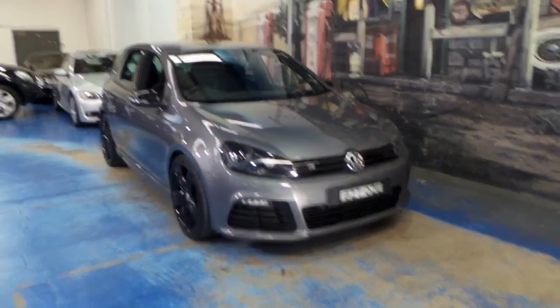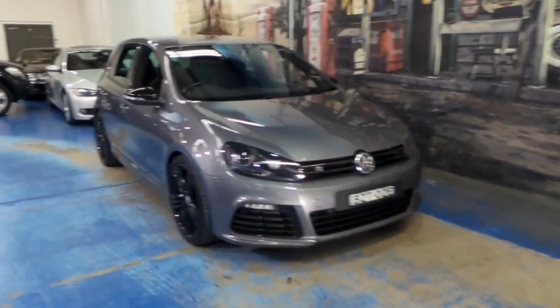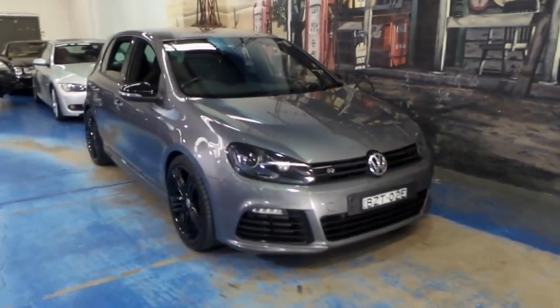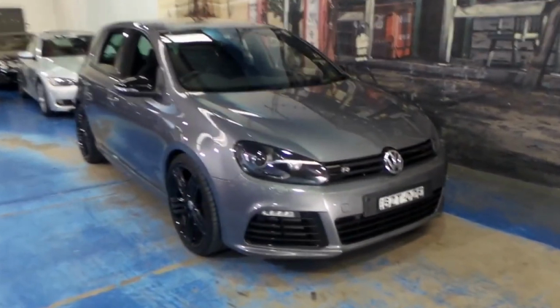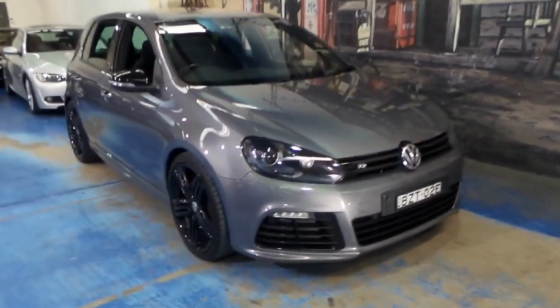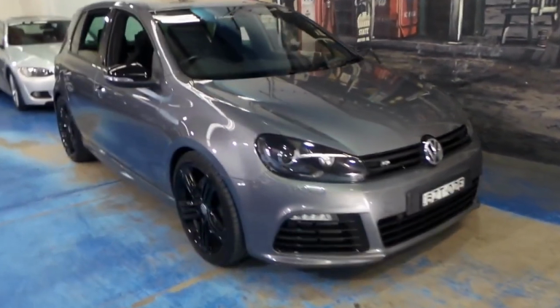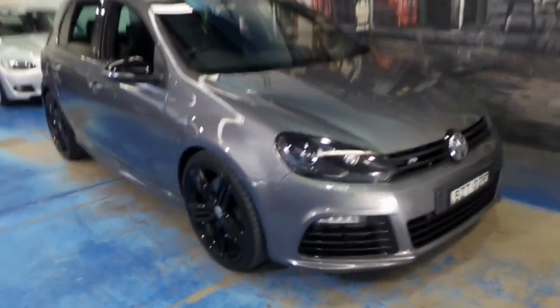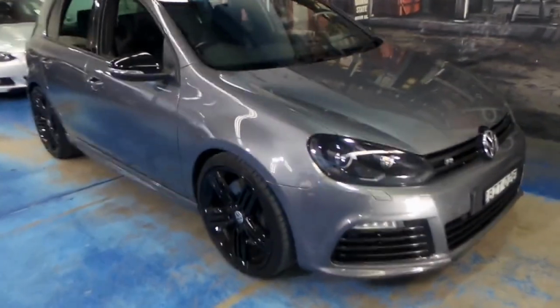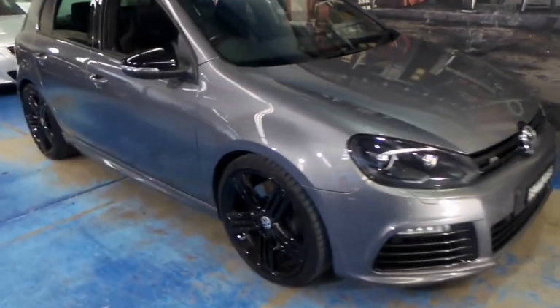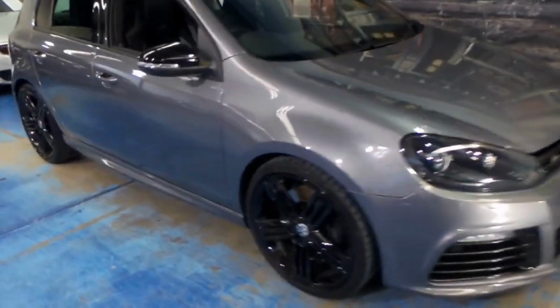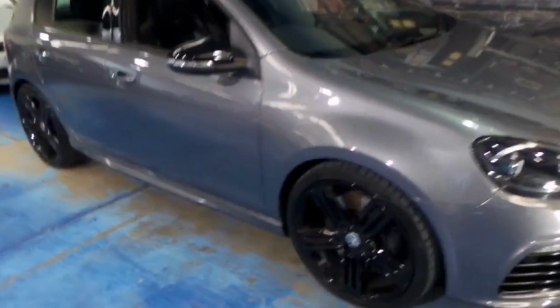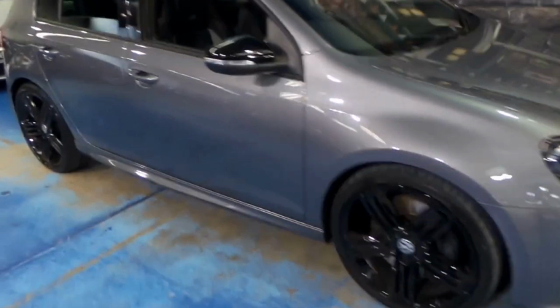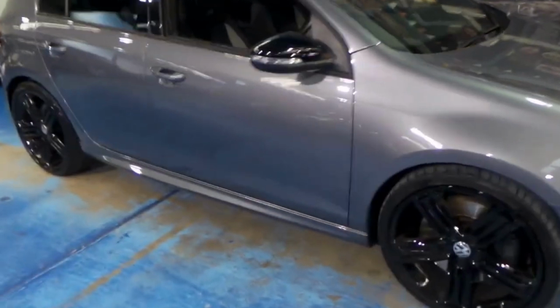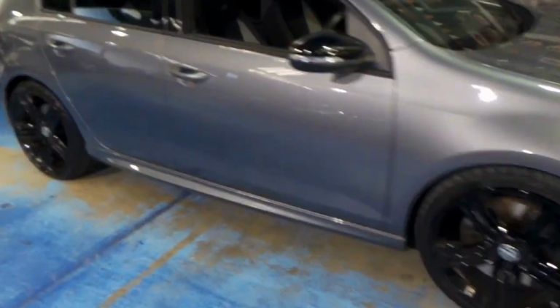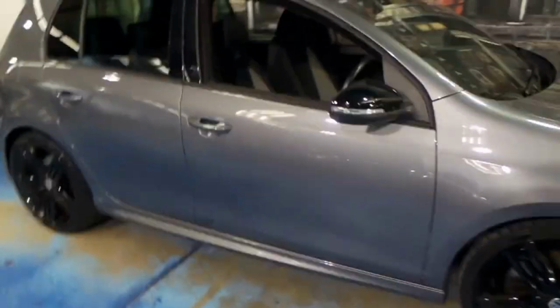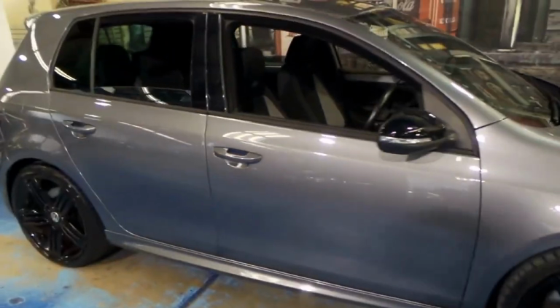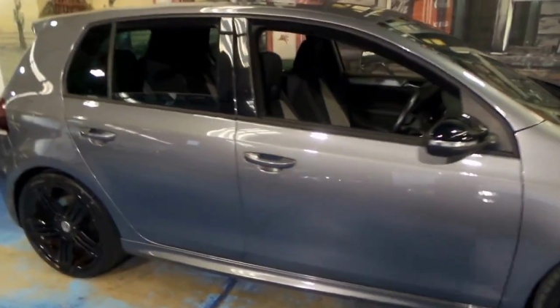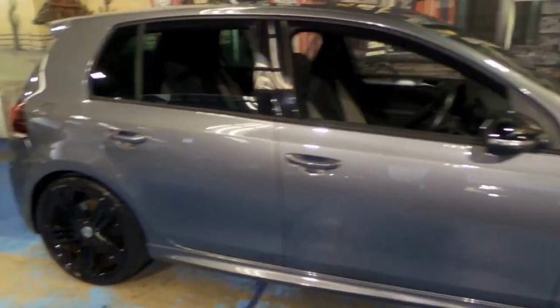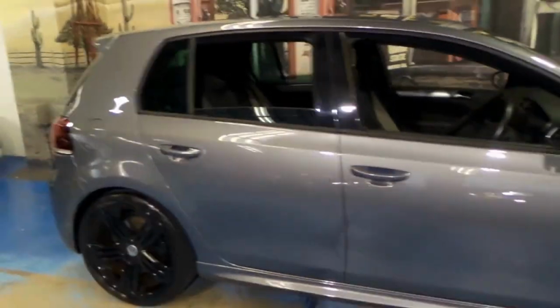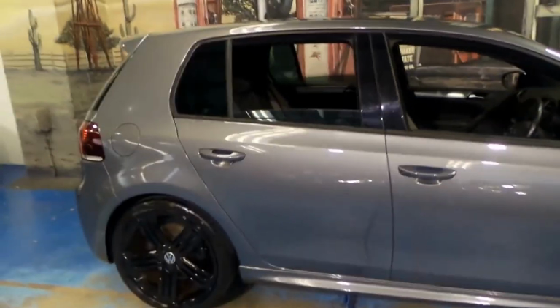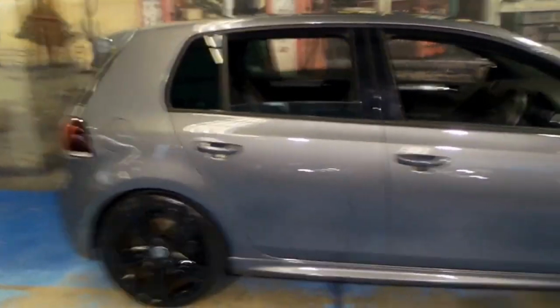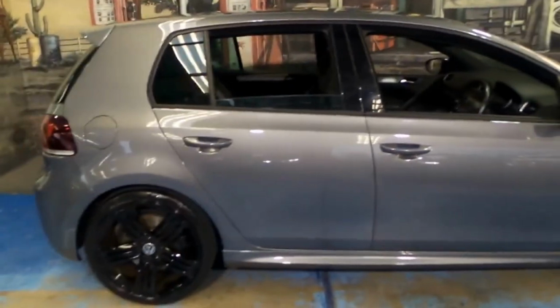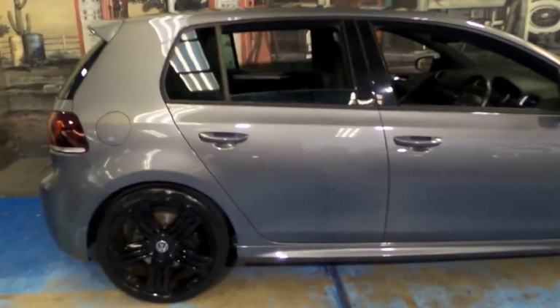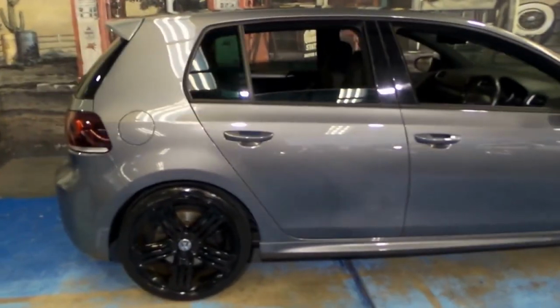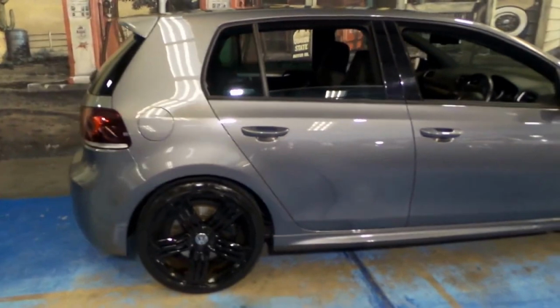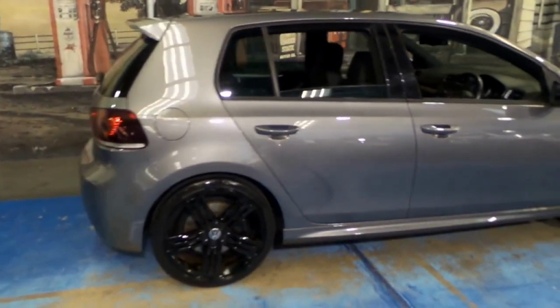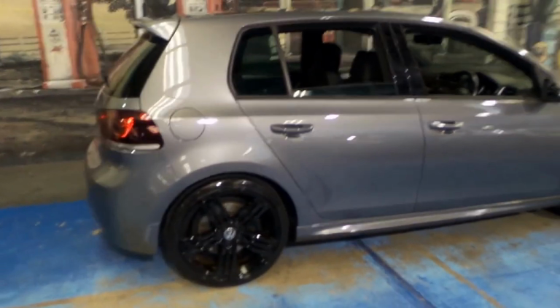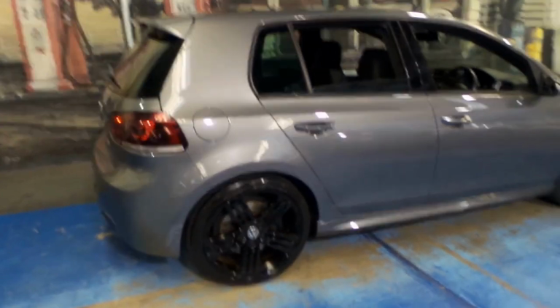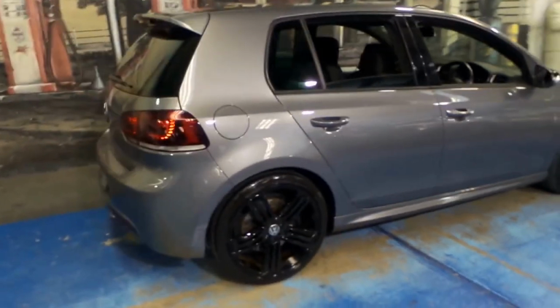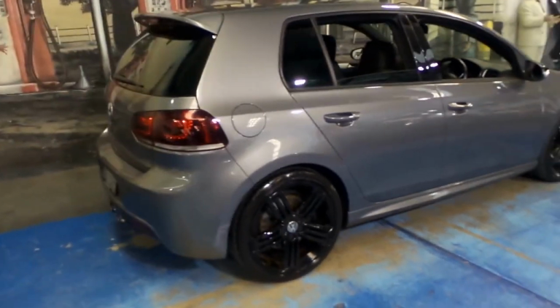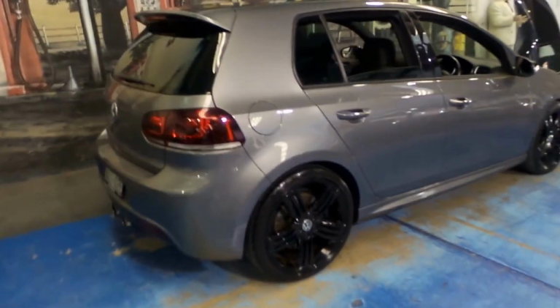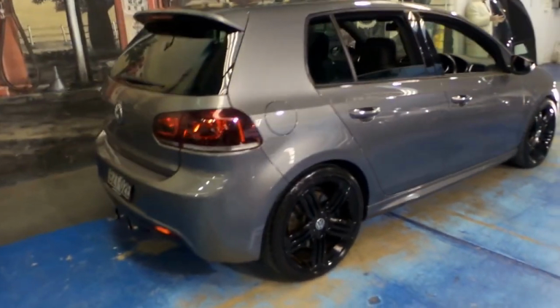Welcome to the Old Timer Centre. My name is Philip Tarrant, and today we have a Volkswagen Golf R. It's a 2011 model, and it's the later series.